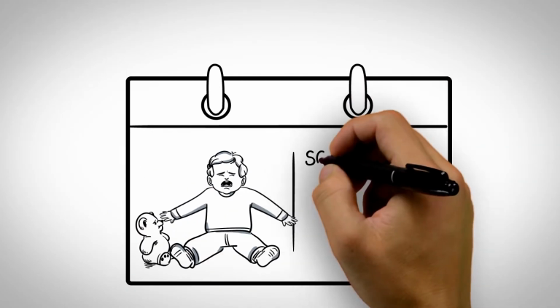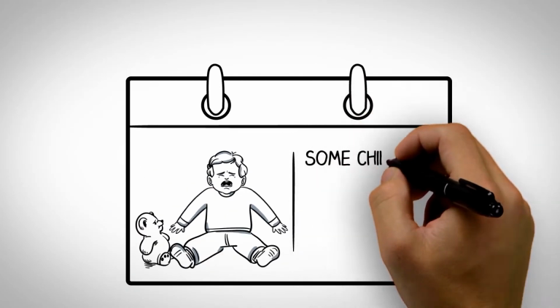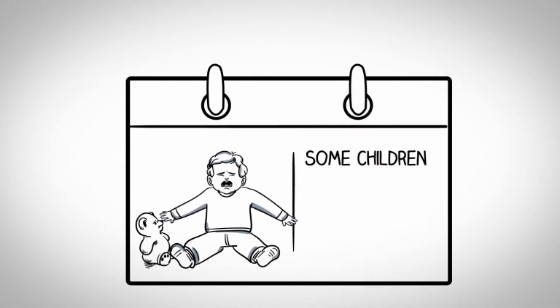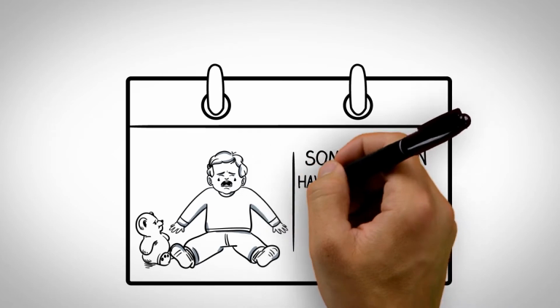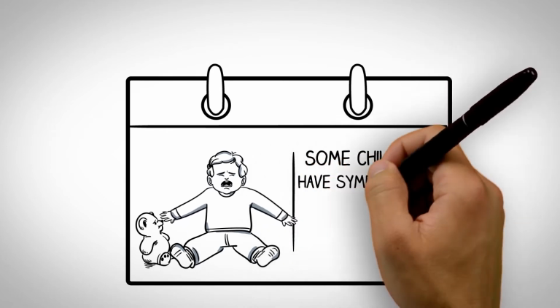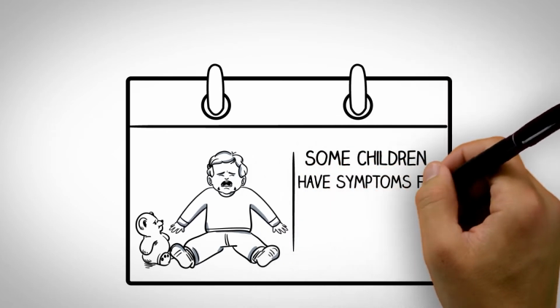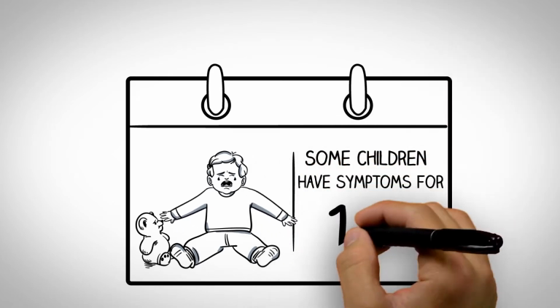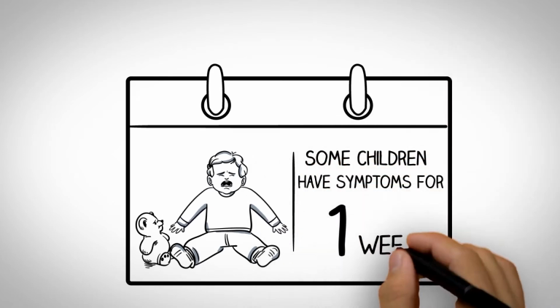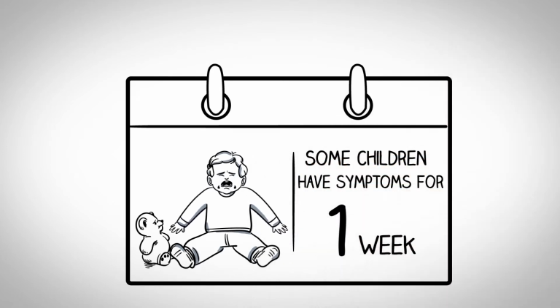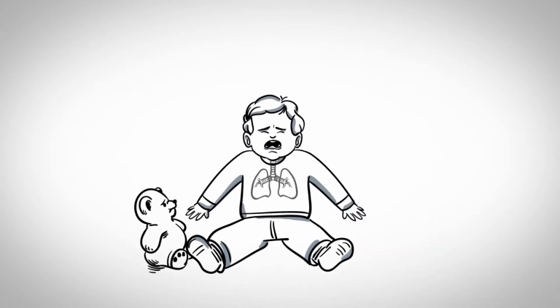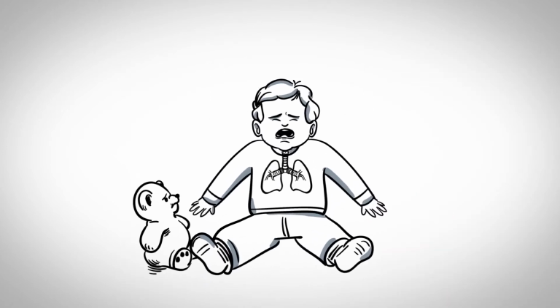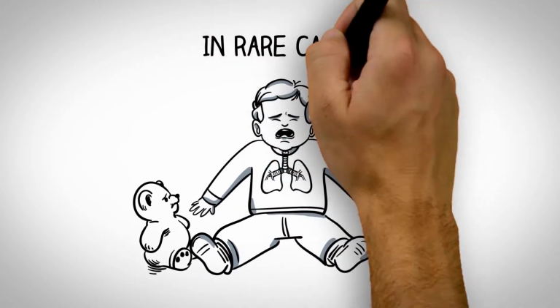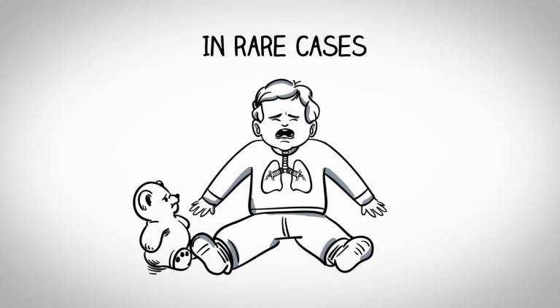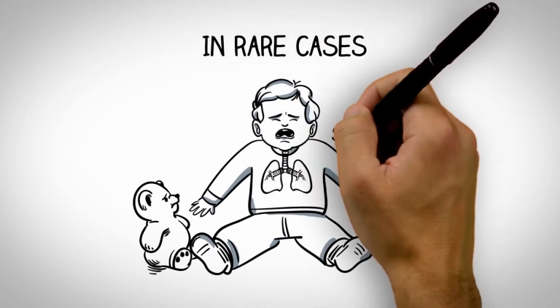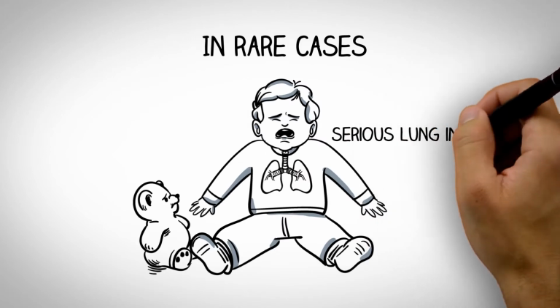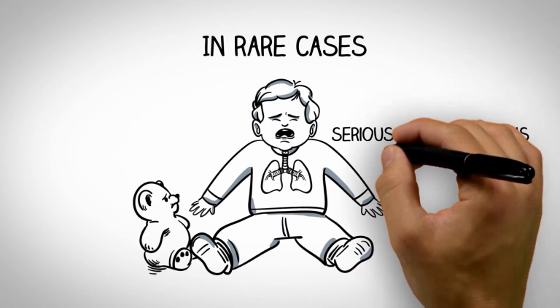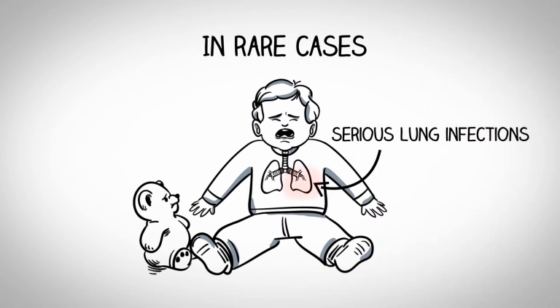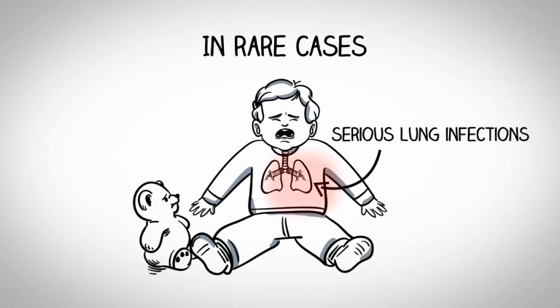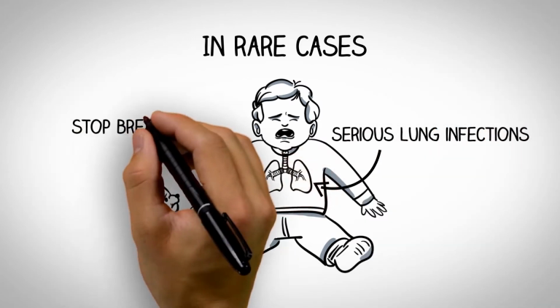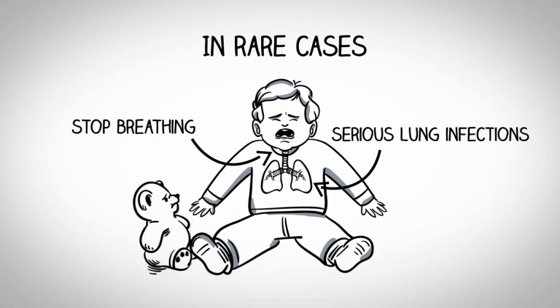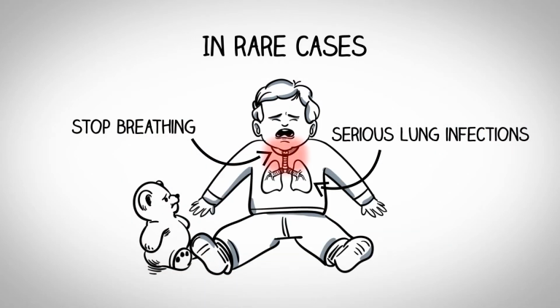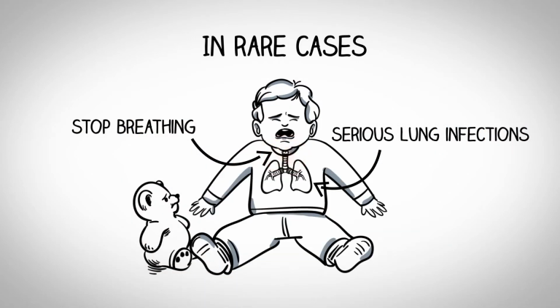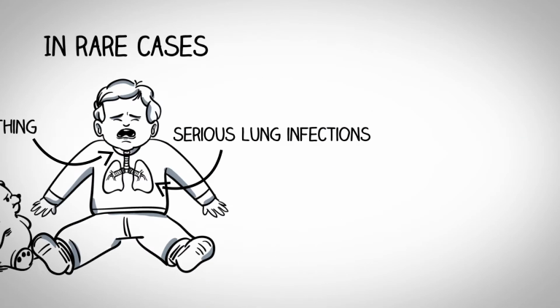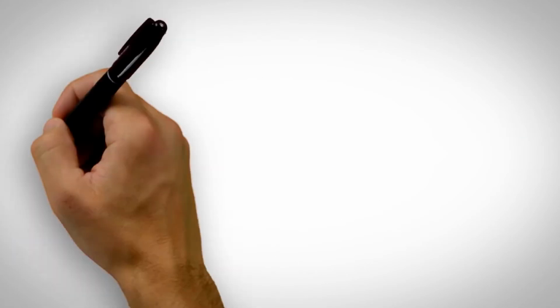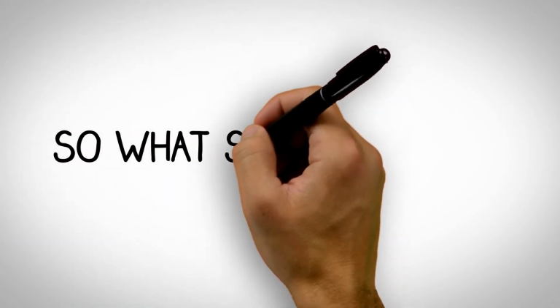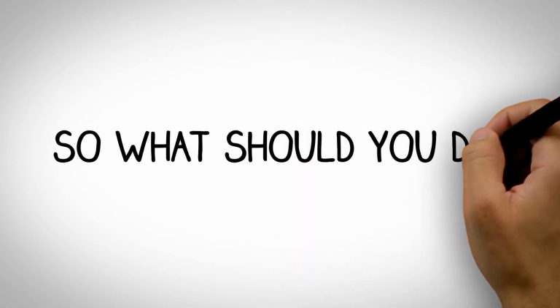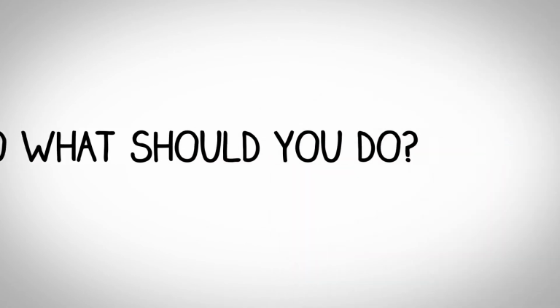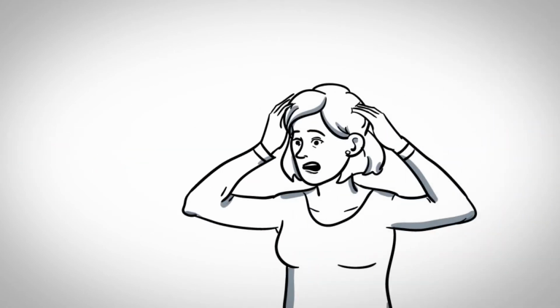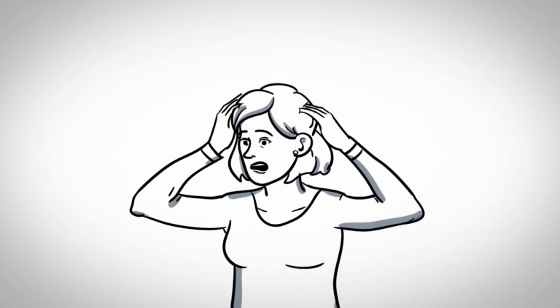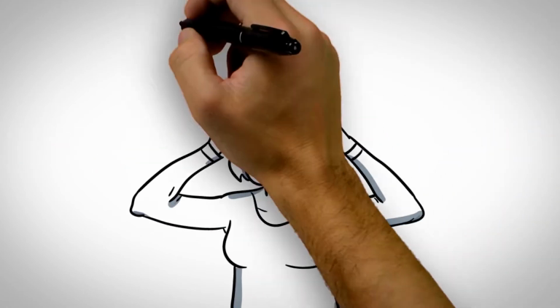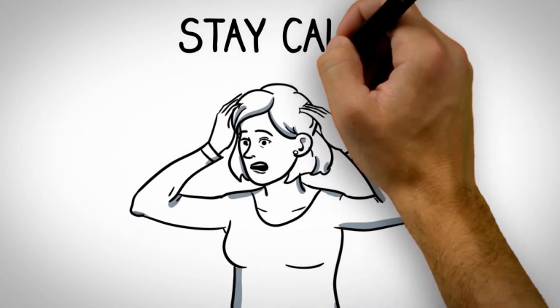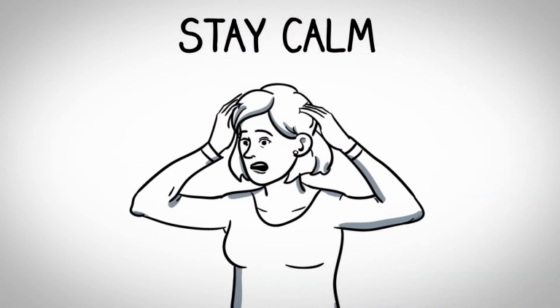The symptoms usually improve during the day but come back again at night. Most children are better within two days, but a small number of children have symptoms that continue for up to one week. In rare cases, croup can lead to serious lung infections or can cause your child to stop breathing.